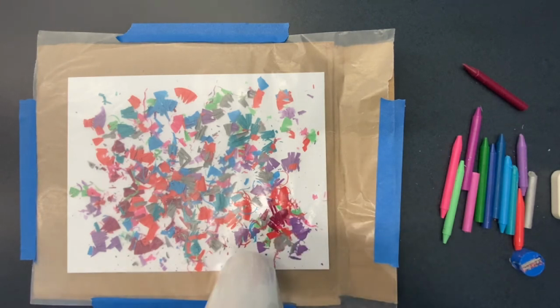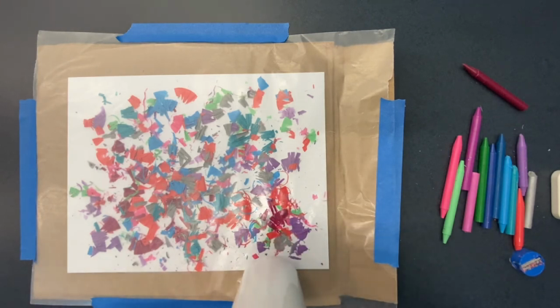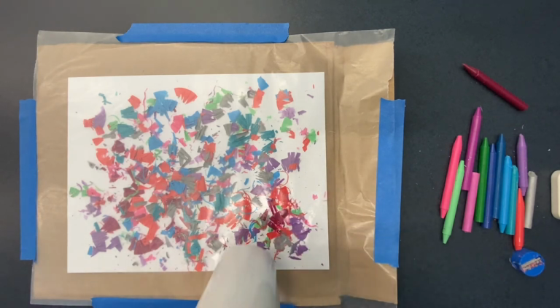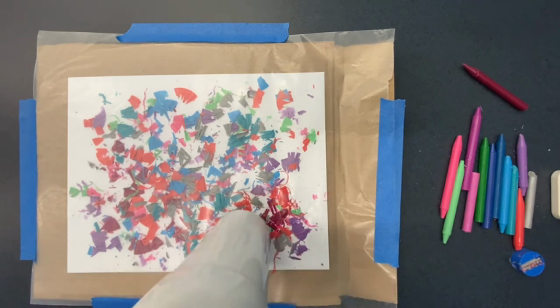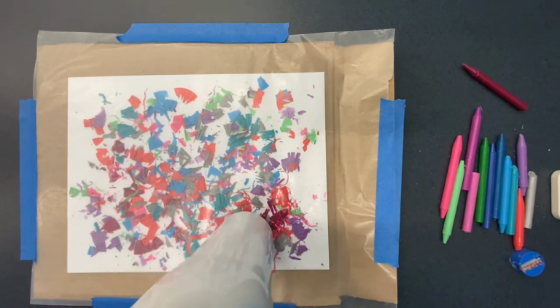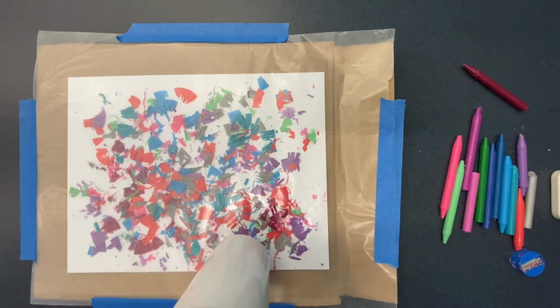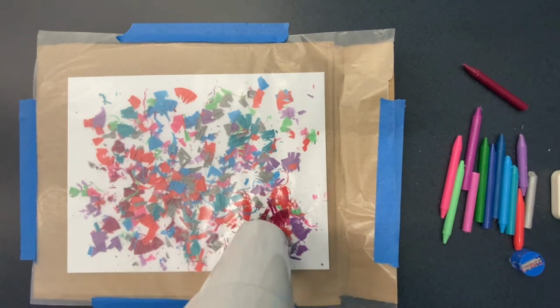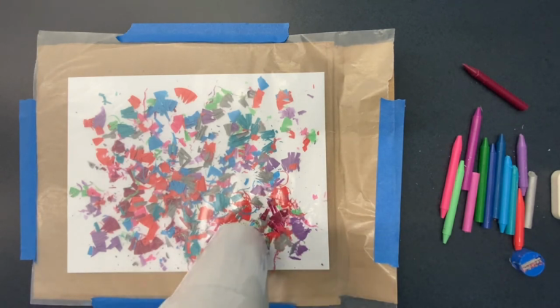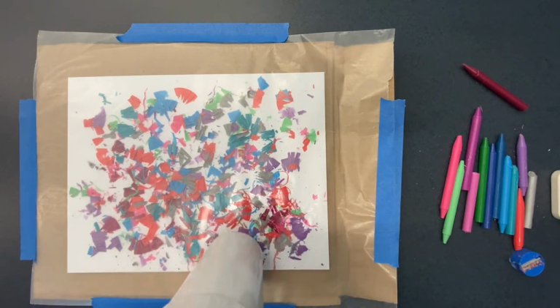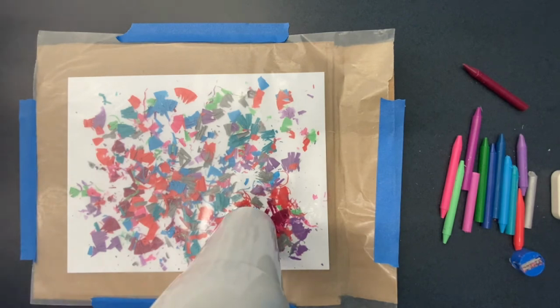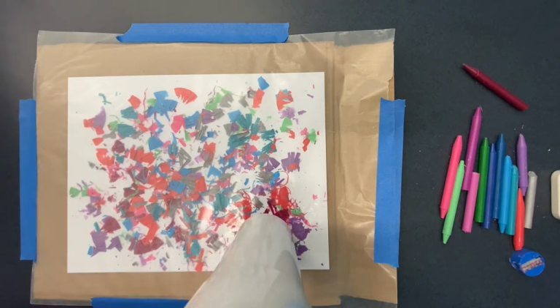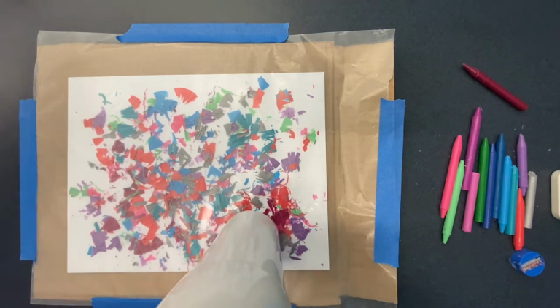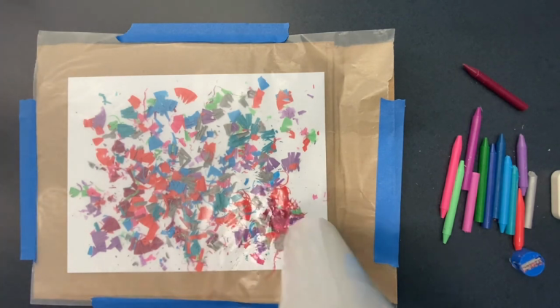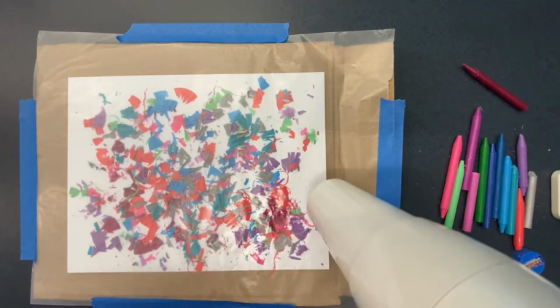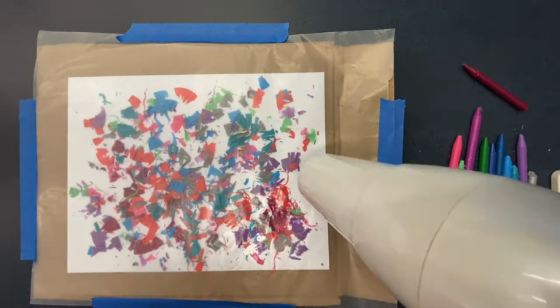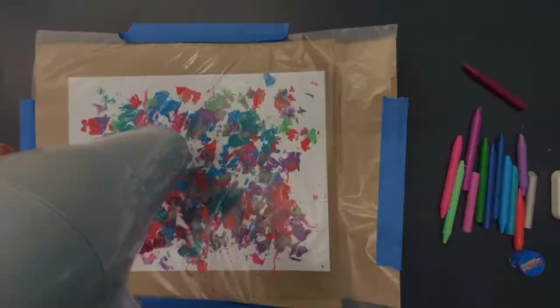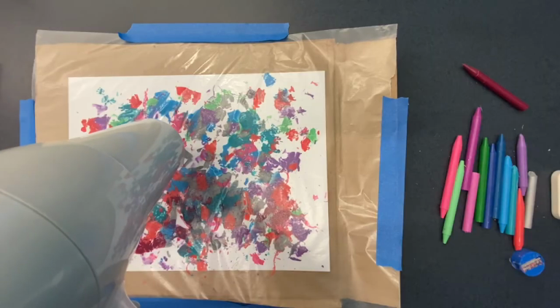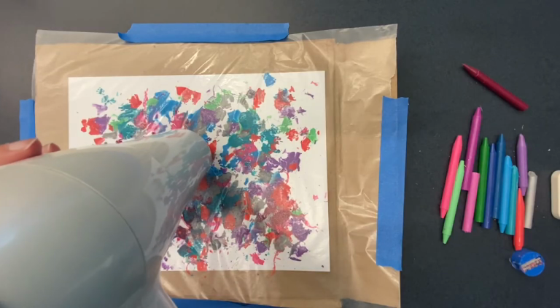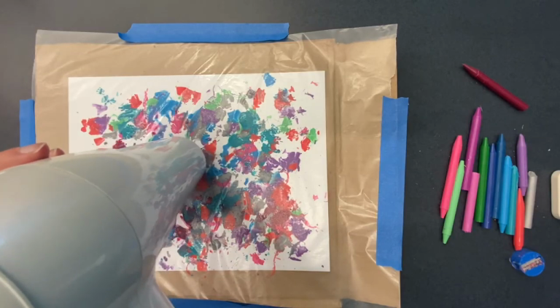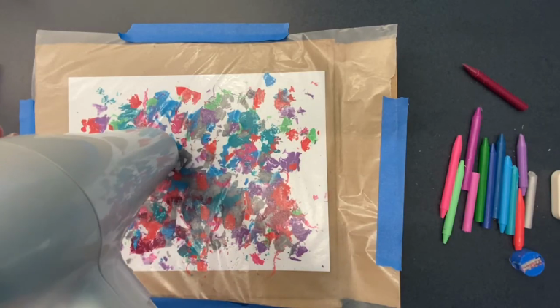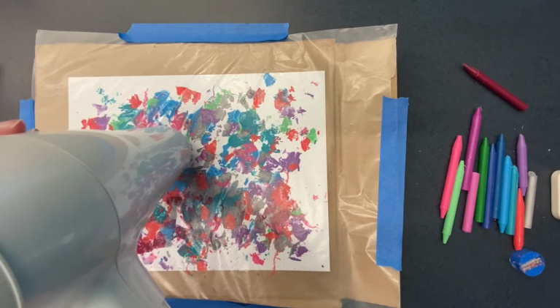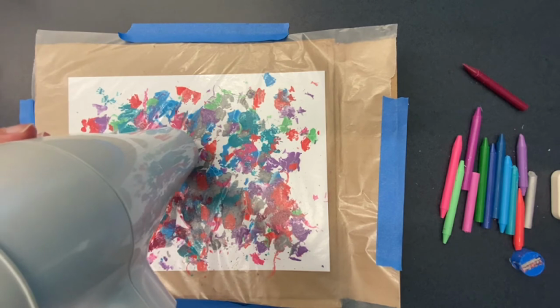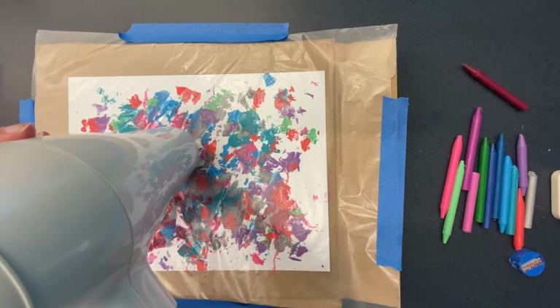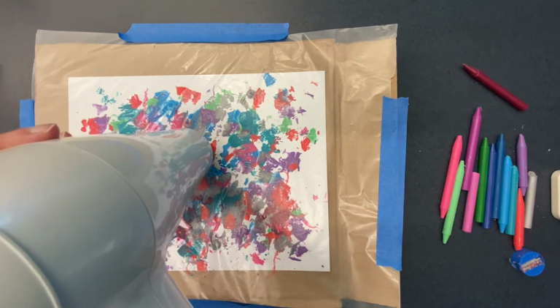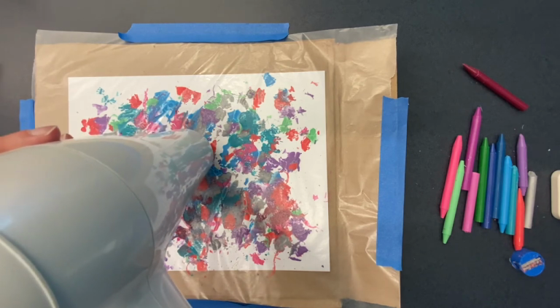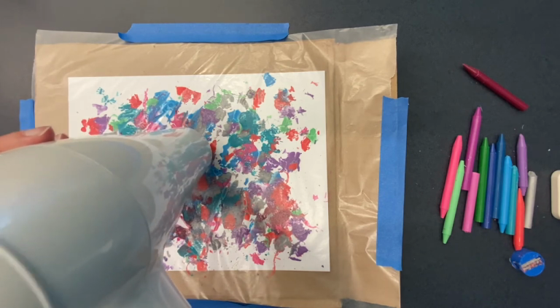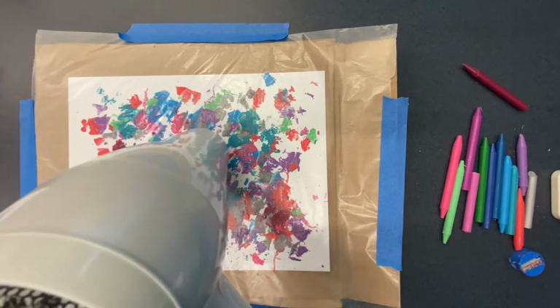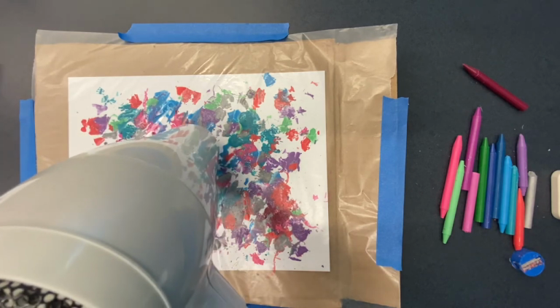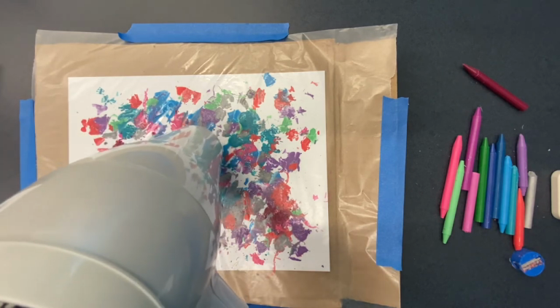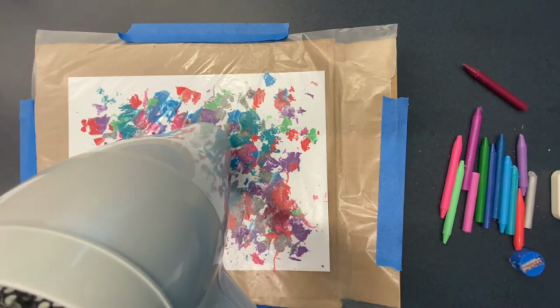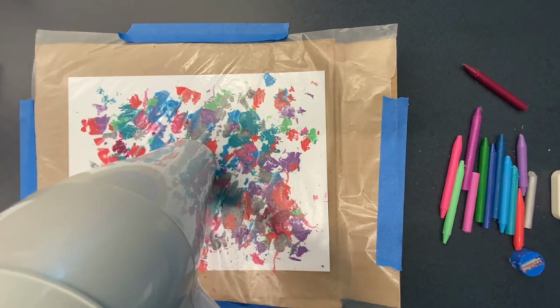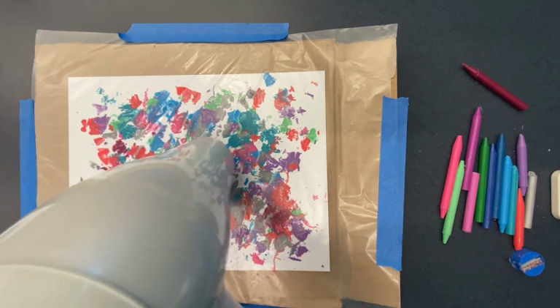Otherwise they will be too thick when they harden and they might break off of your paper. You don't want that — you want it to really adhere to the paper. So you have to get it to that point where you can see it spreading.